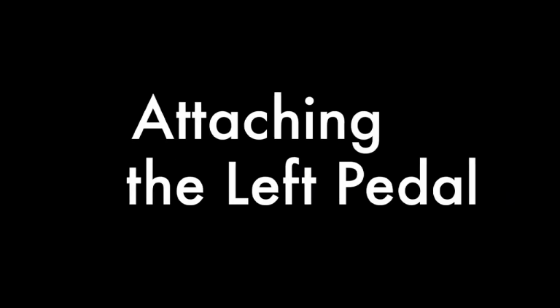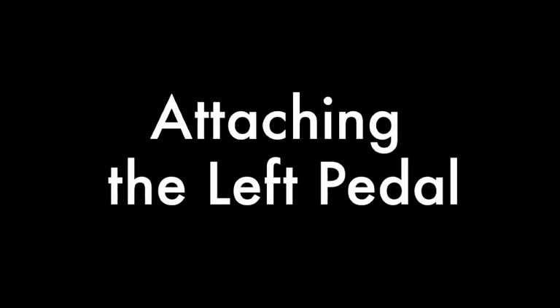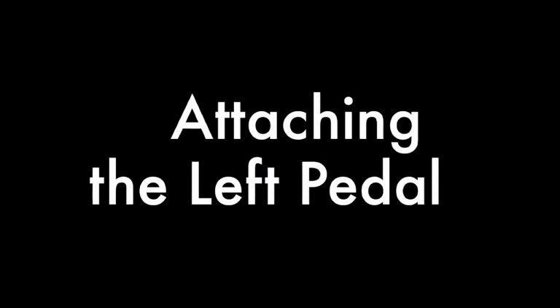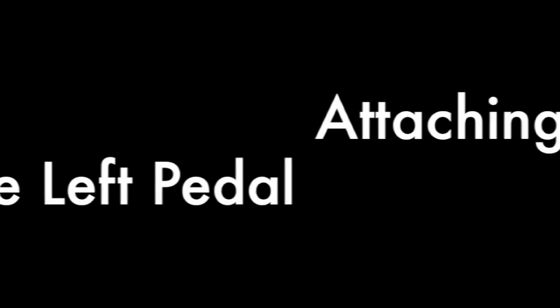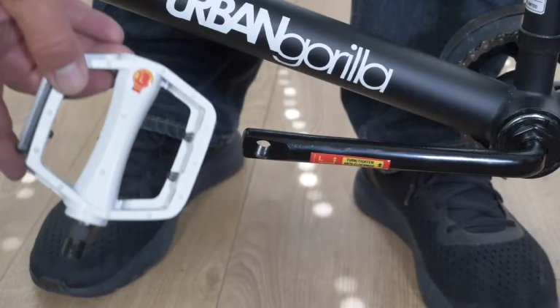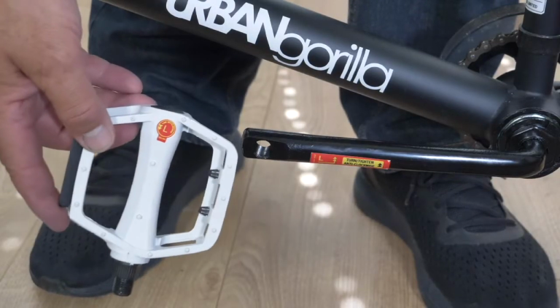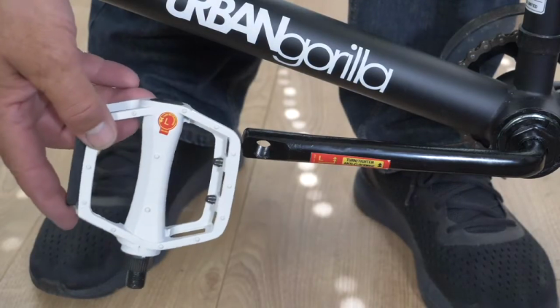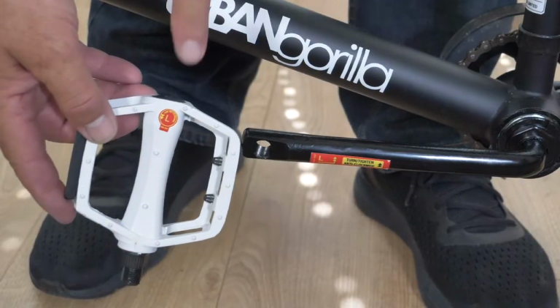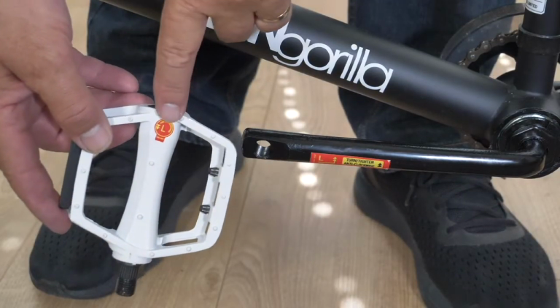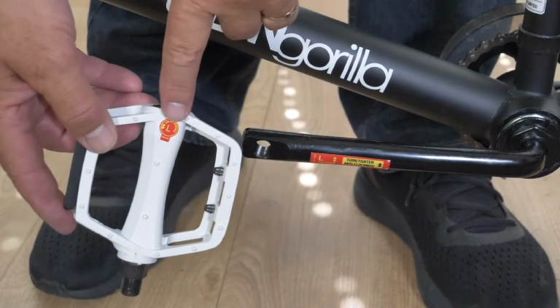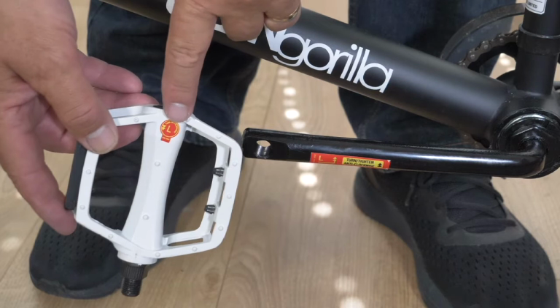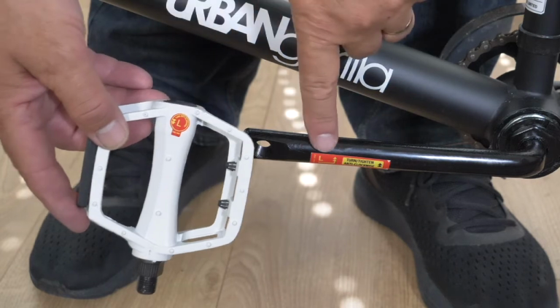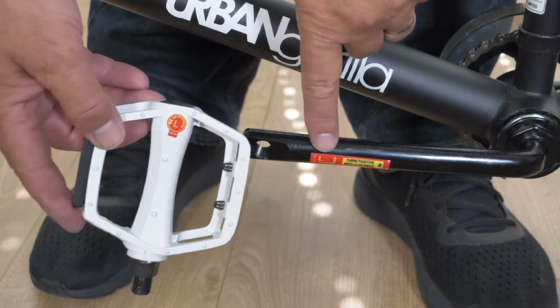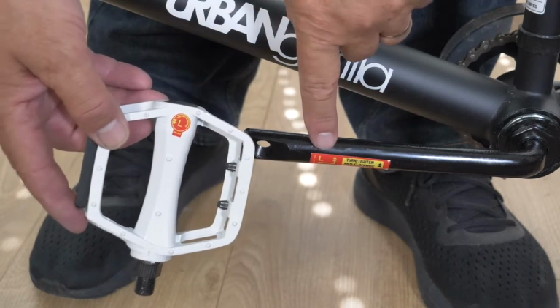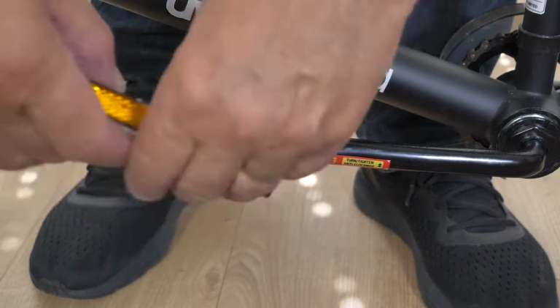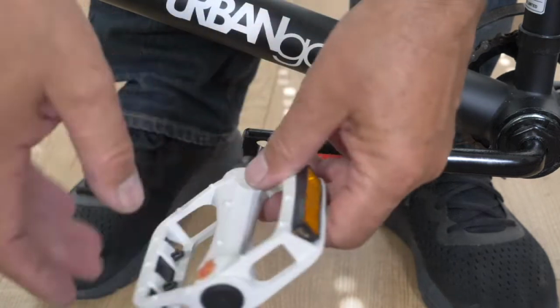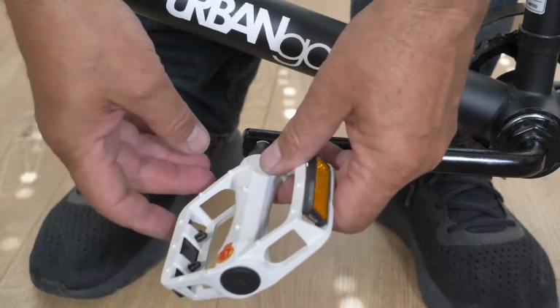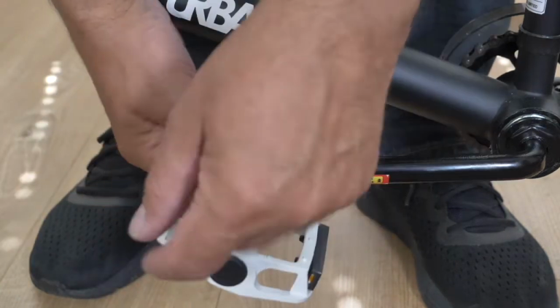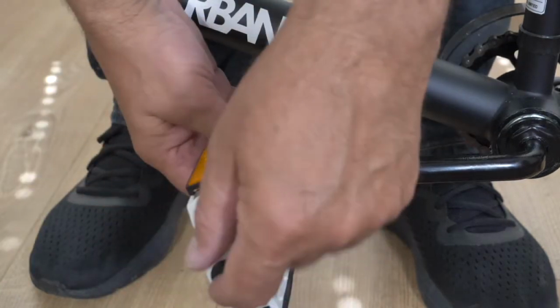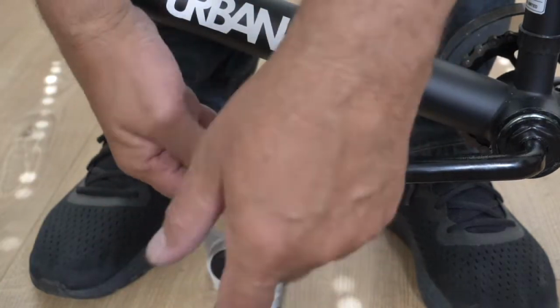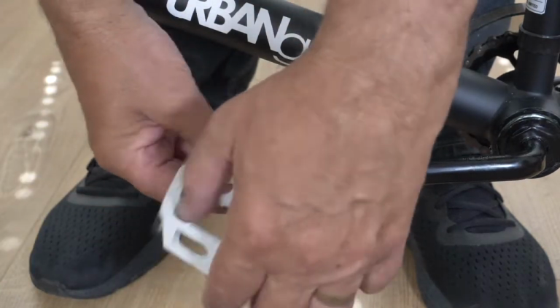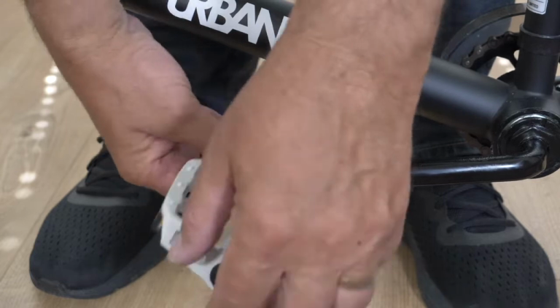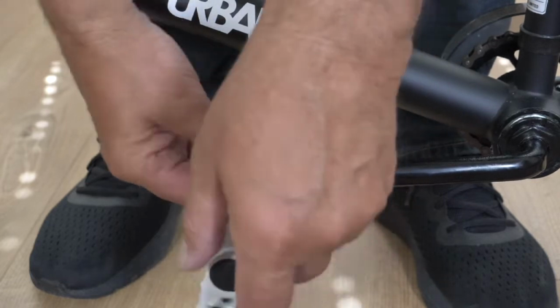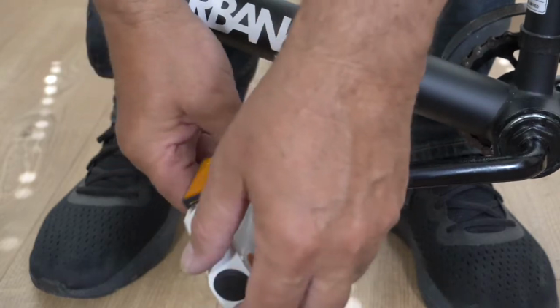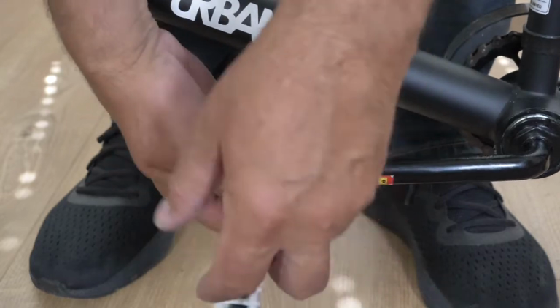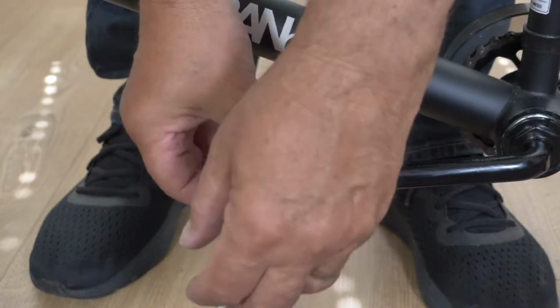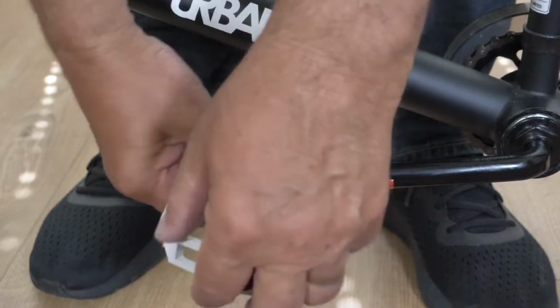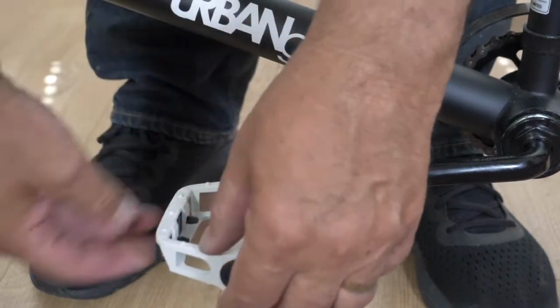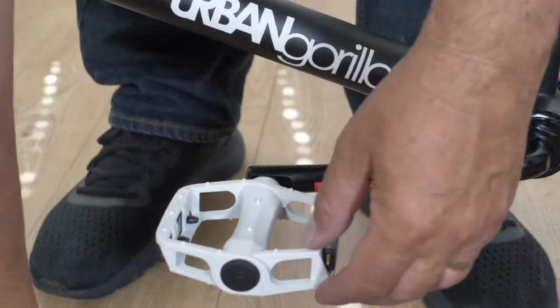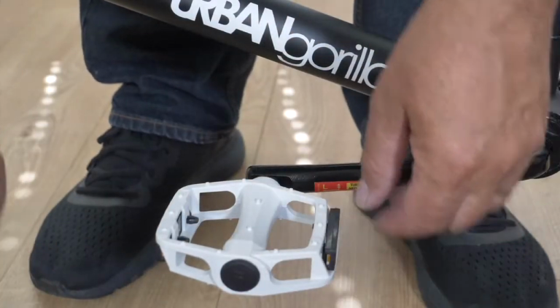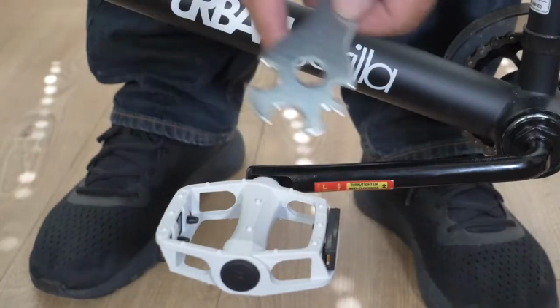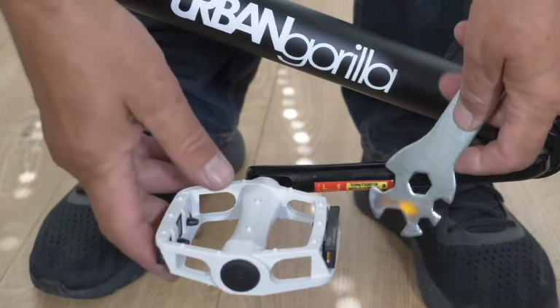Attaching the left pedal: when attaching the pedal, match the L on the pedal to the L on the crank arm. The pedal tightens anti-clockwise. Start tightening with your fingers, then use the spanner provided, ensuring the pedal is secure.